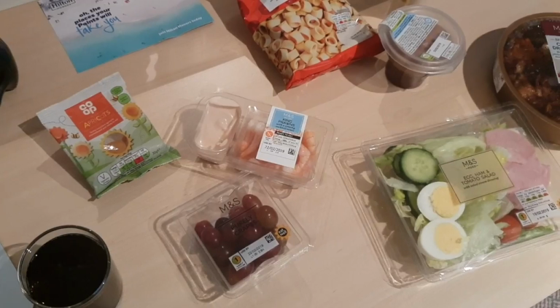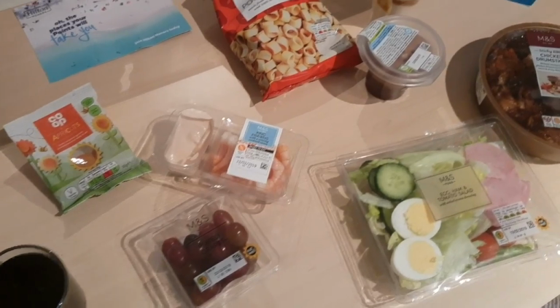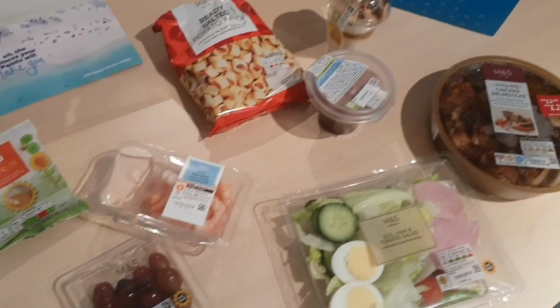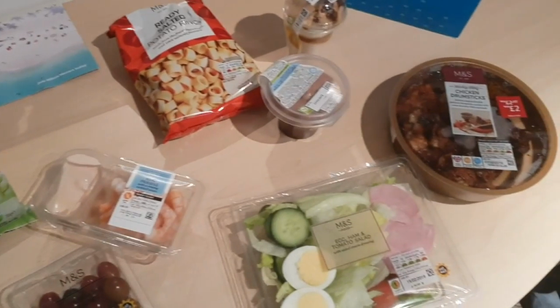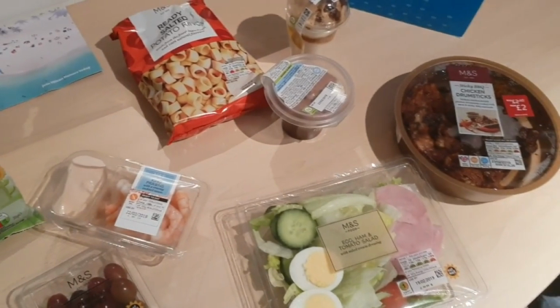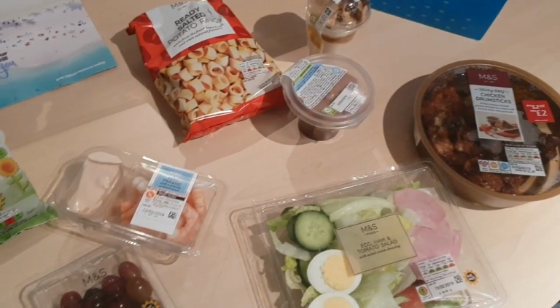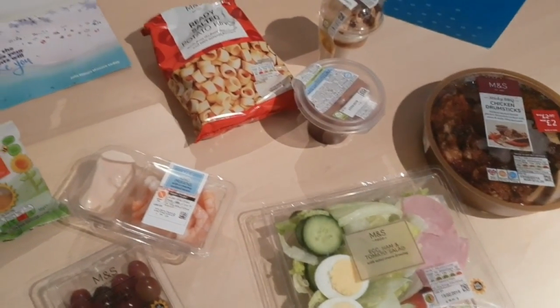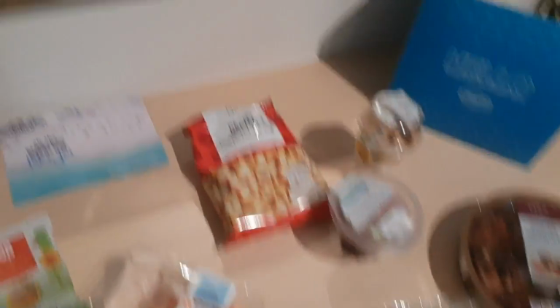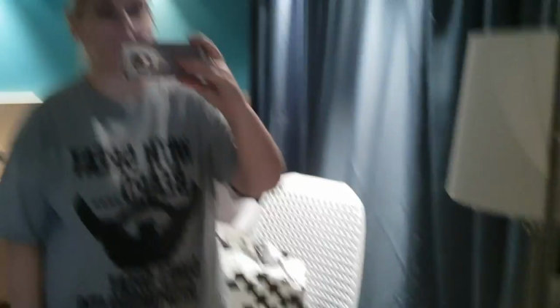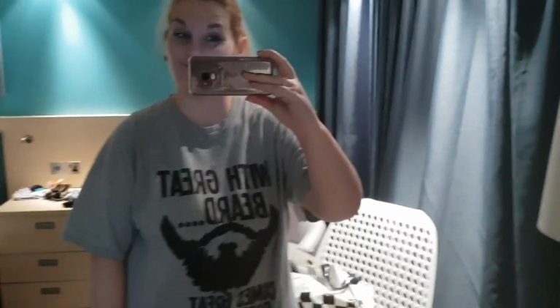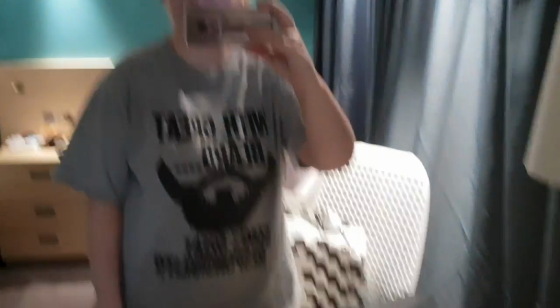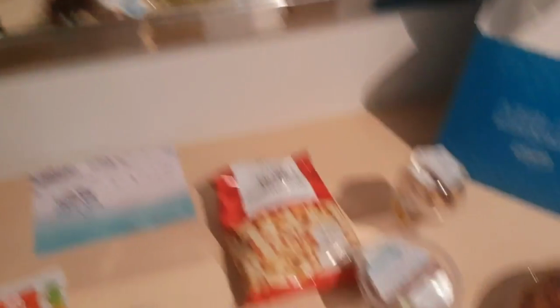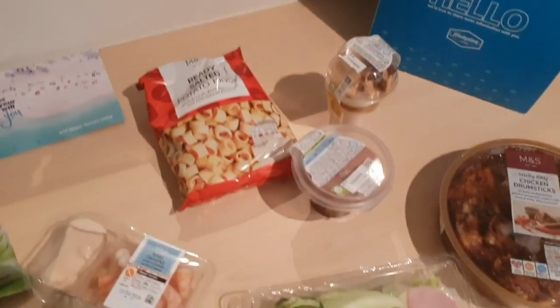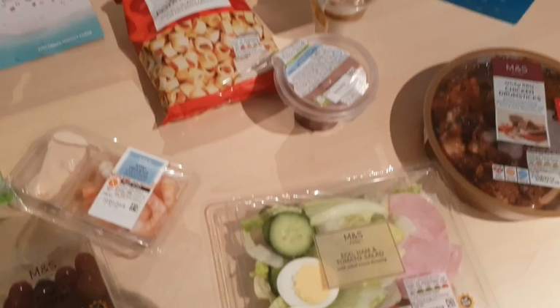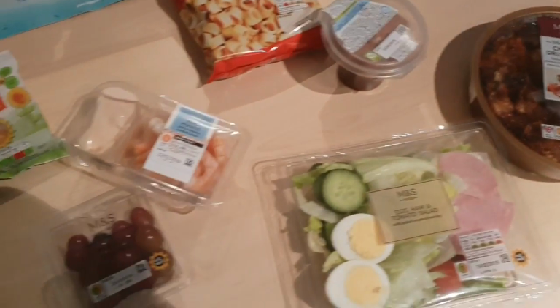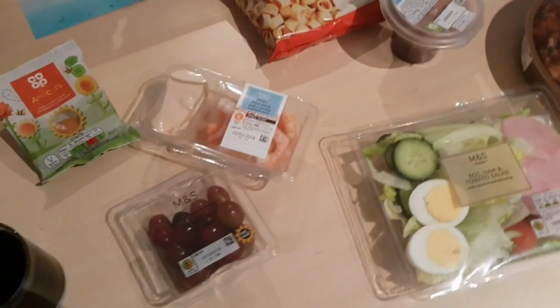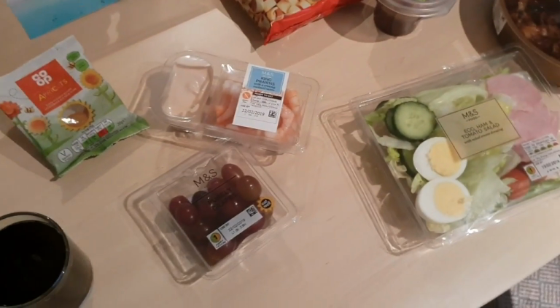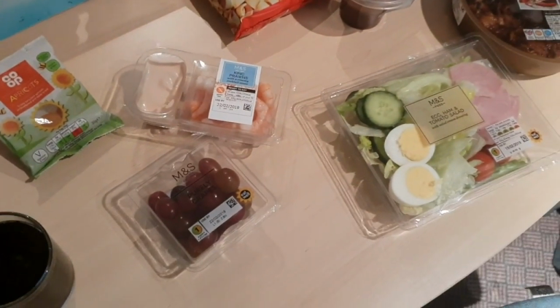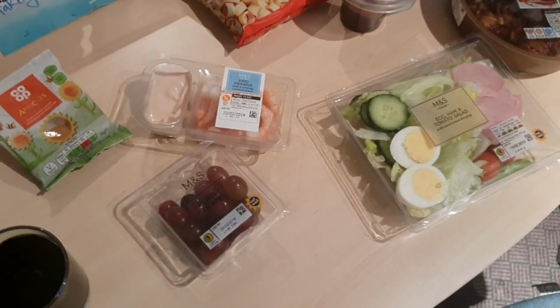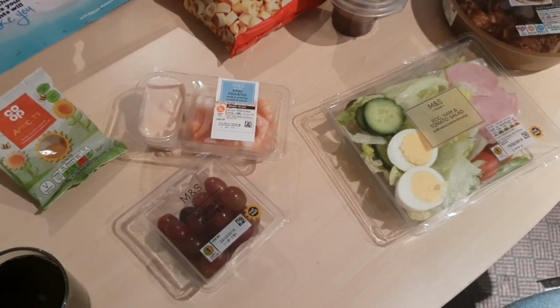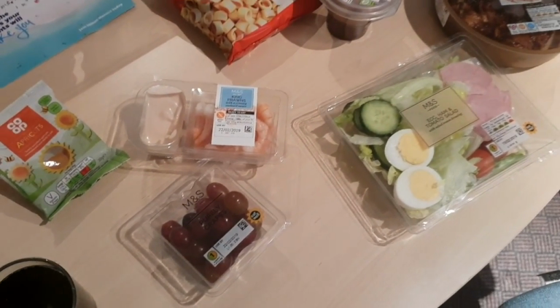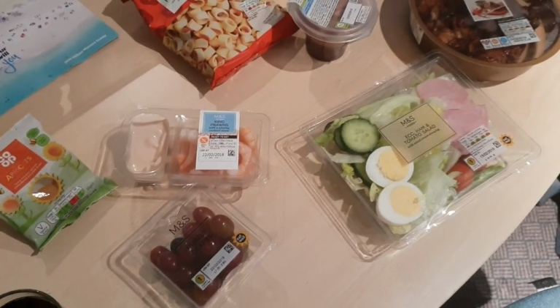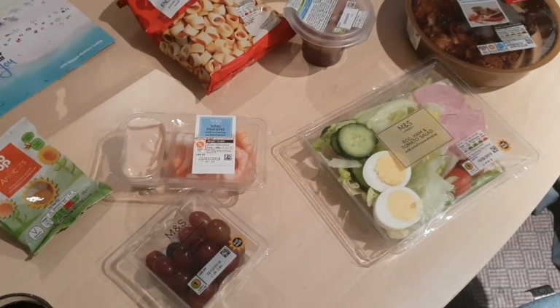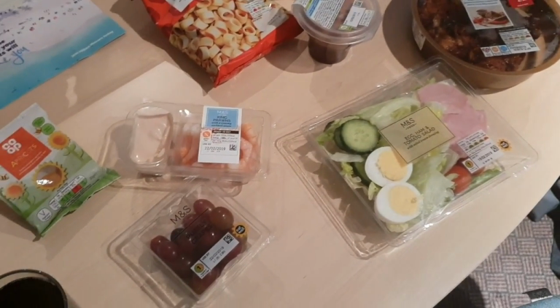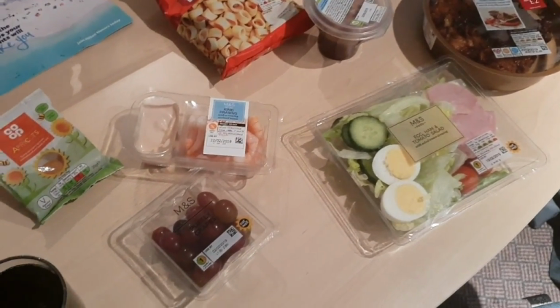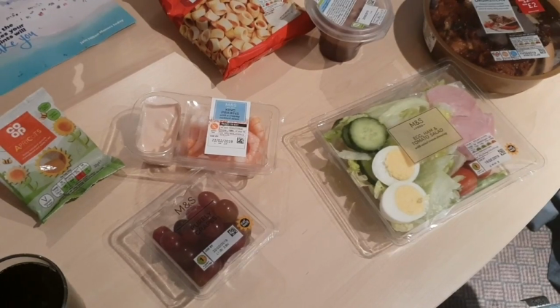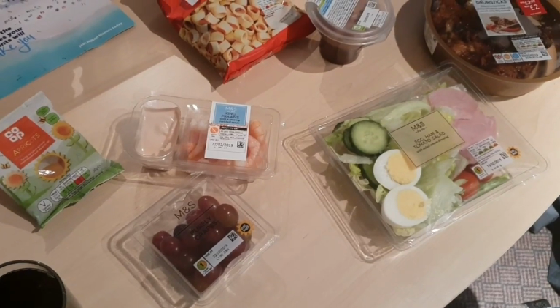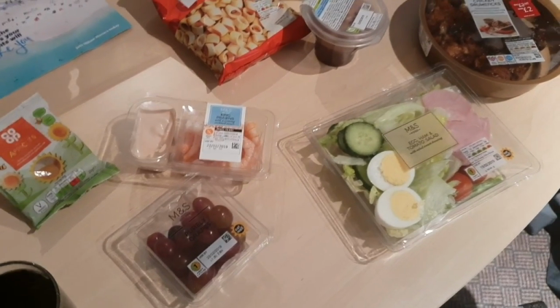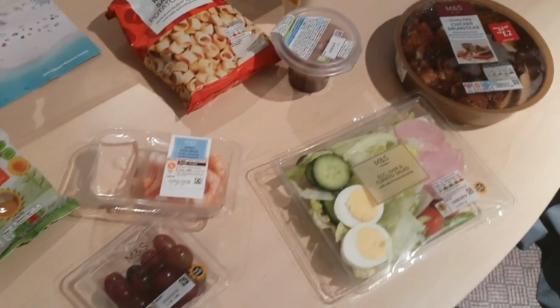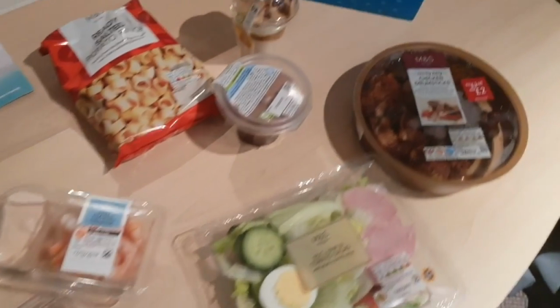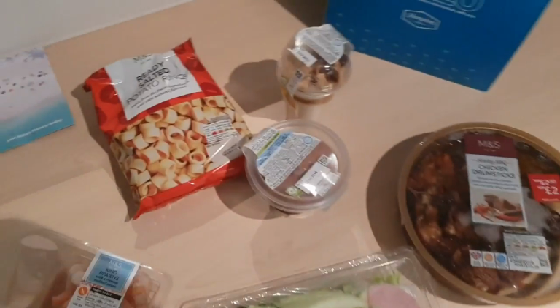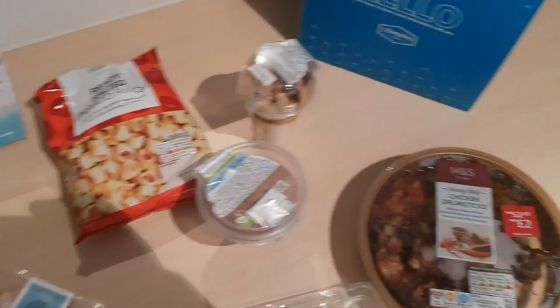It's tea time and we are currently in a hotel. We're getting a flight very early in the morning so we just nipped to Marks and Spencer's and got some bits. We're going to have like a bedroom picnic — if anyone else does that in their life.